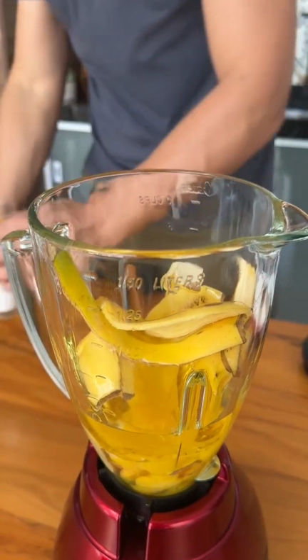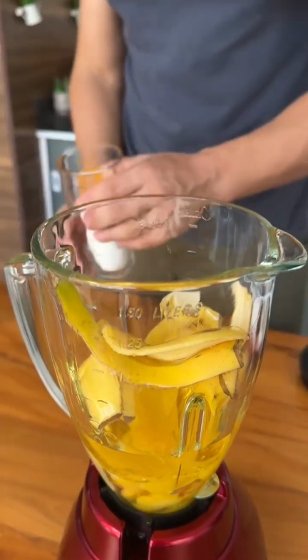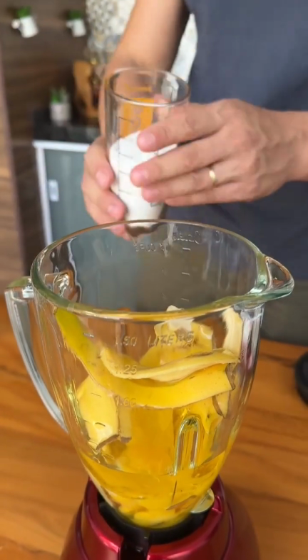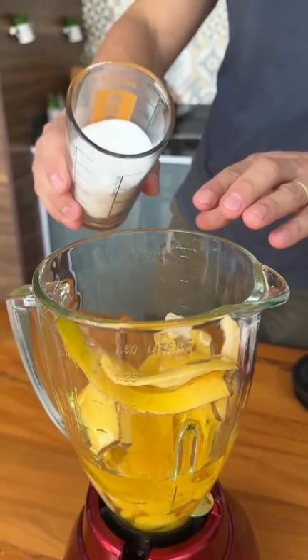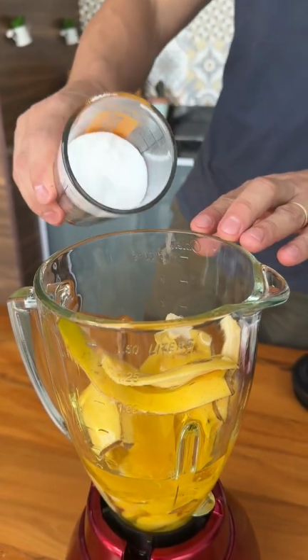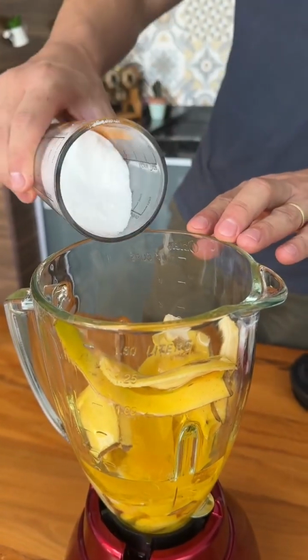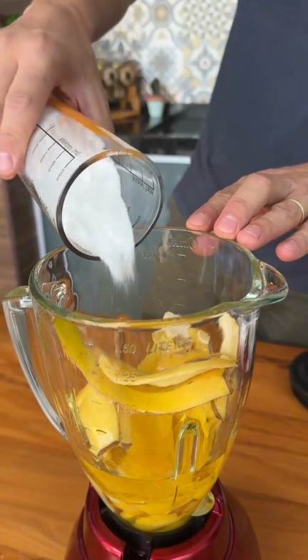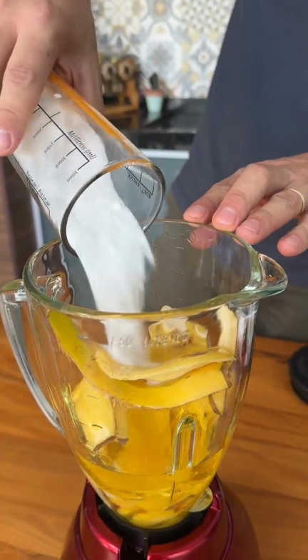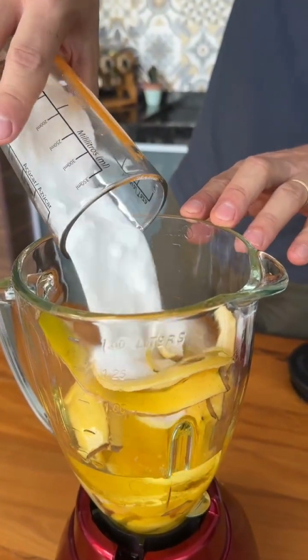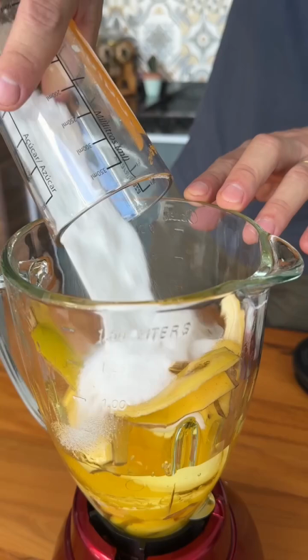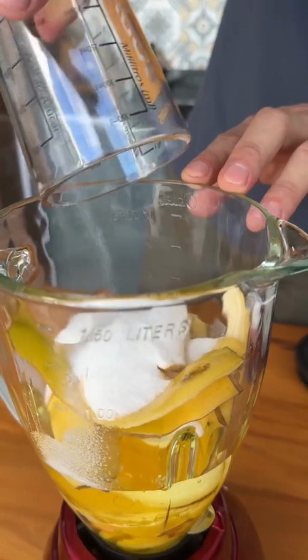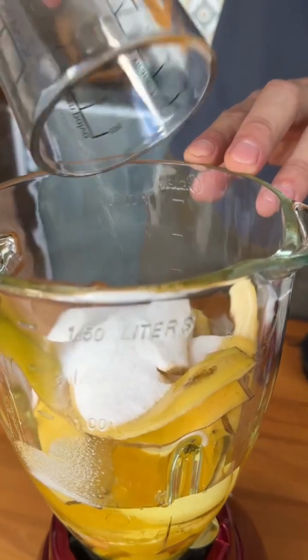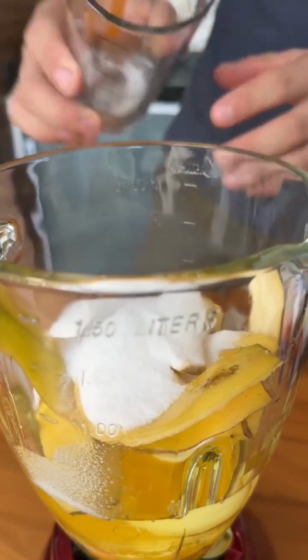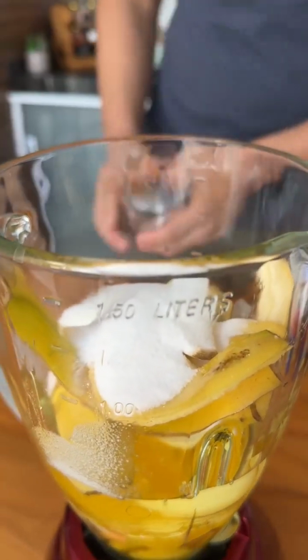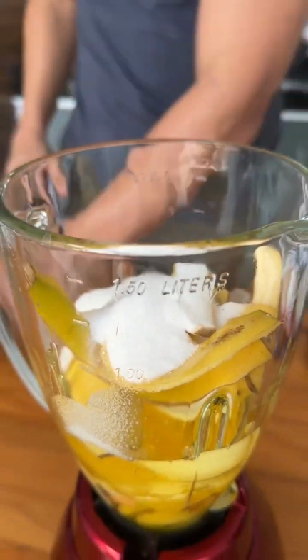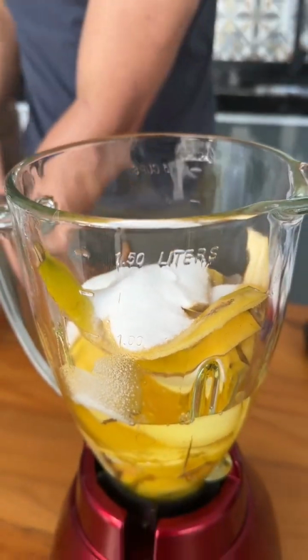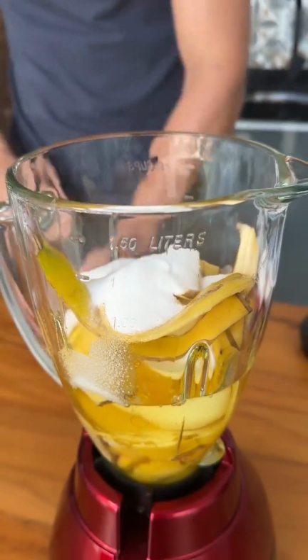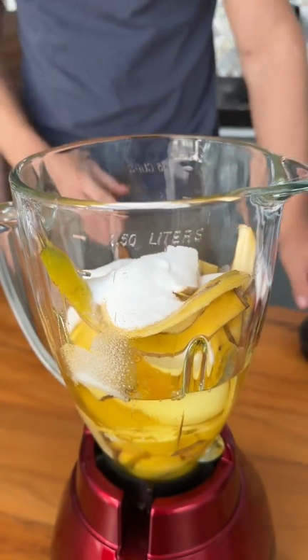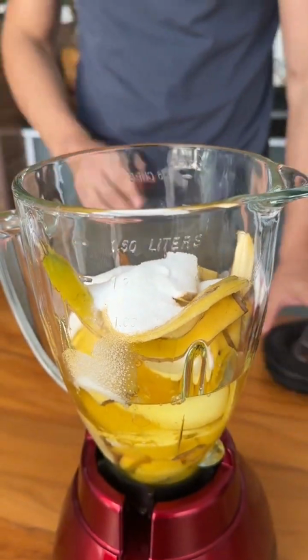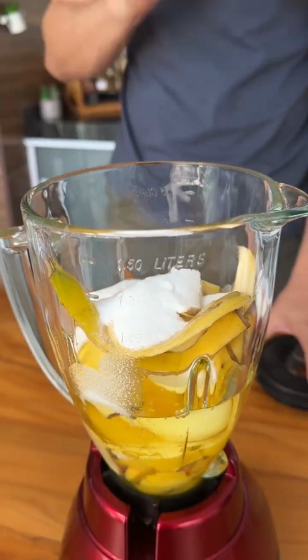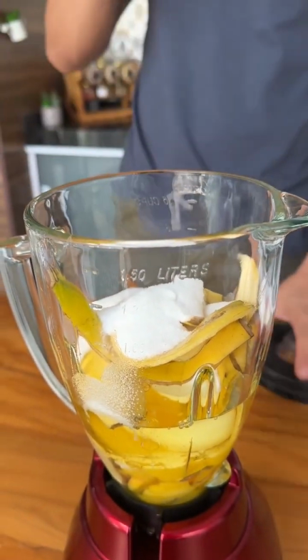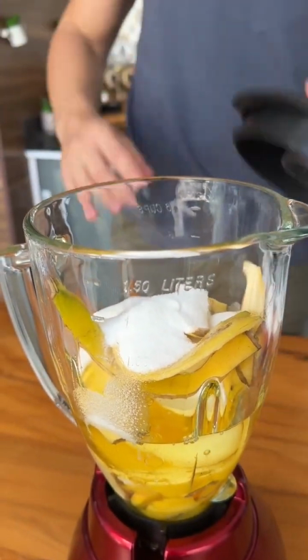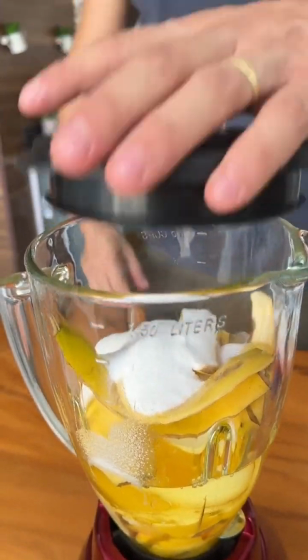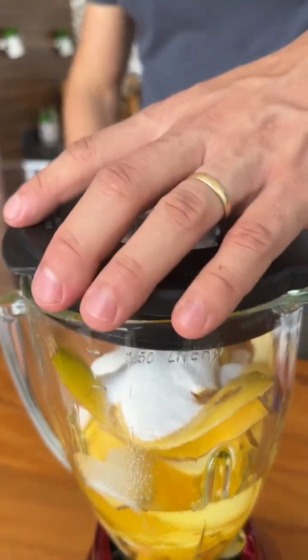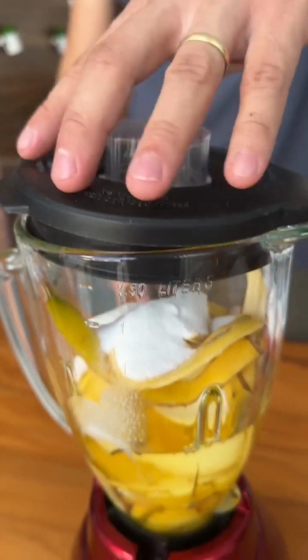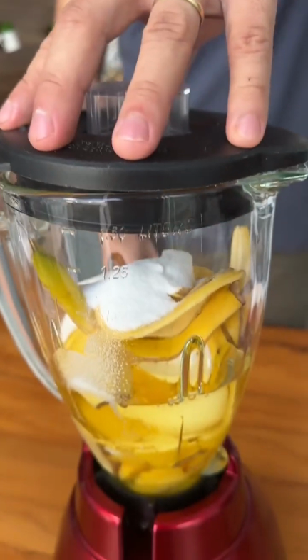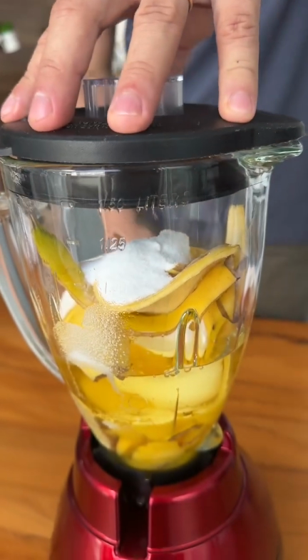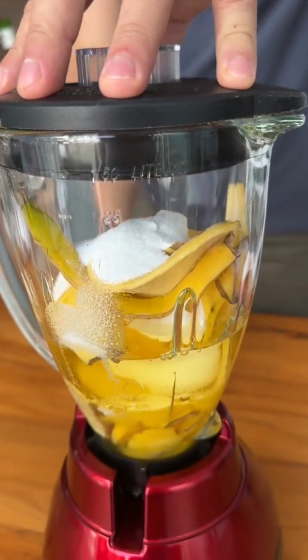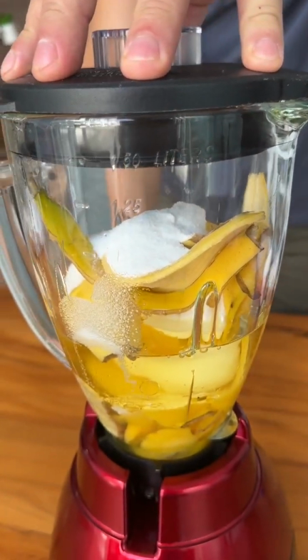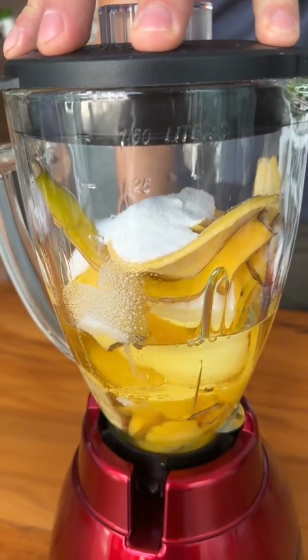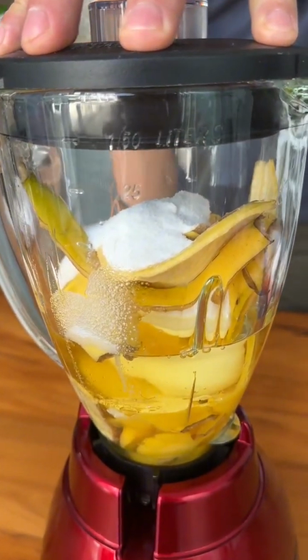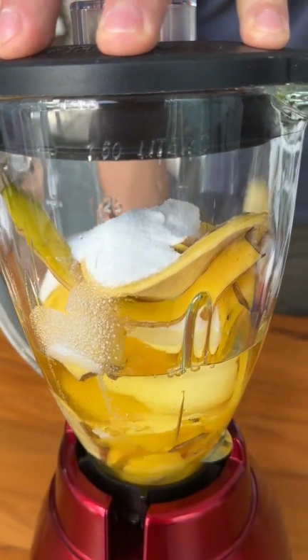I'm also going to add a cup of sugar. This recipe surprises everyone because no one imagines that the result is so good. Now let's cover the blender and mix very well.